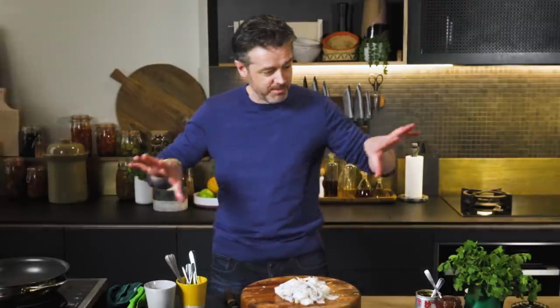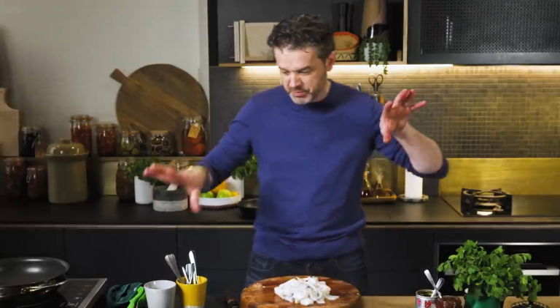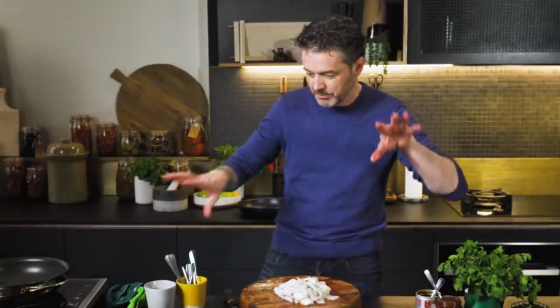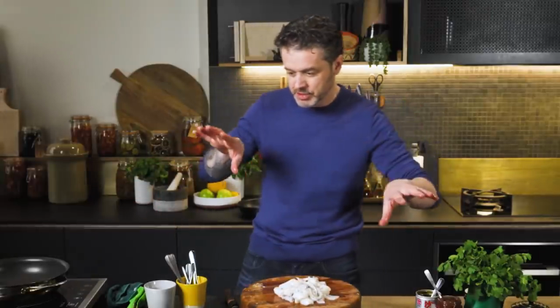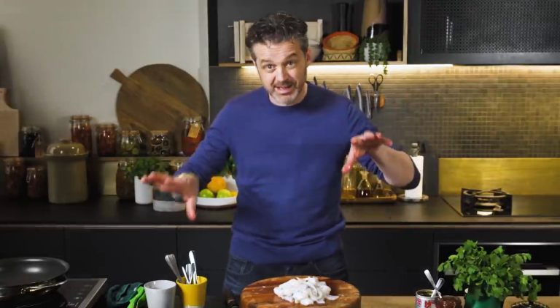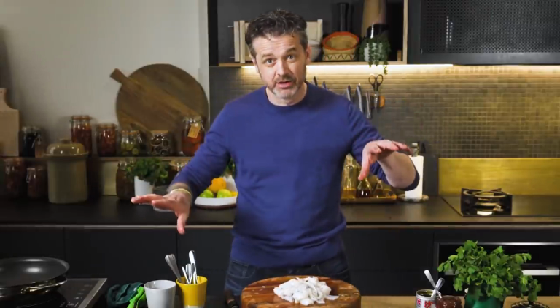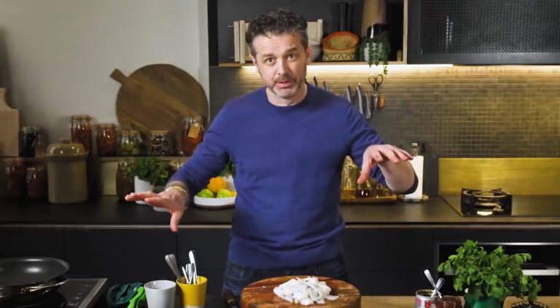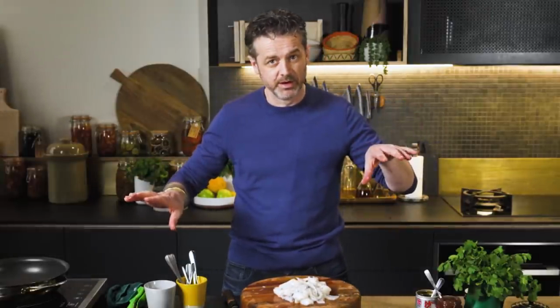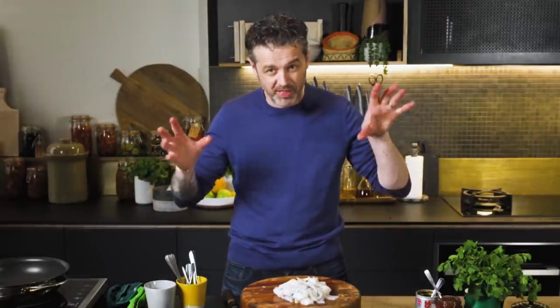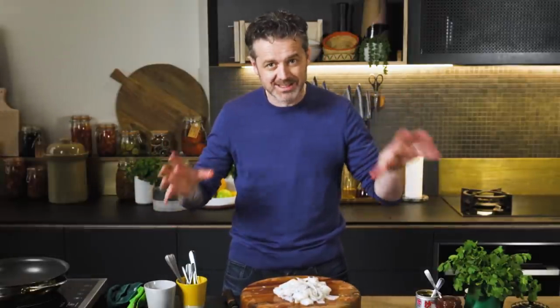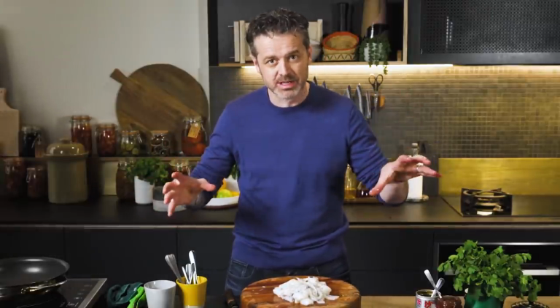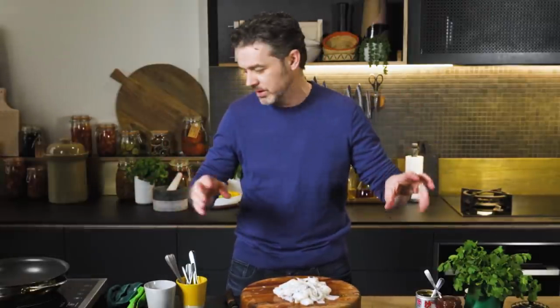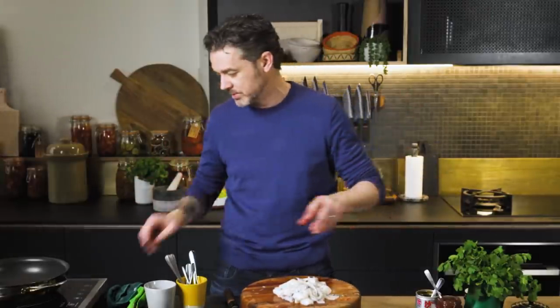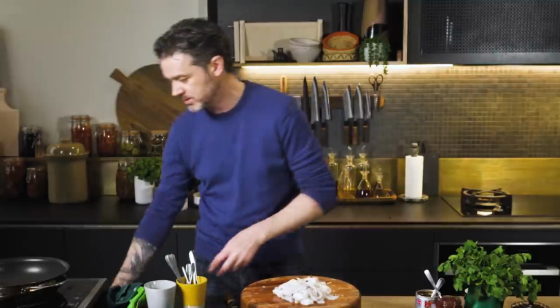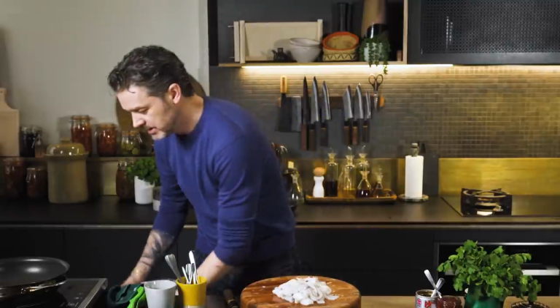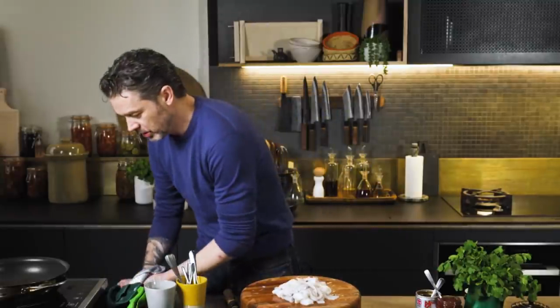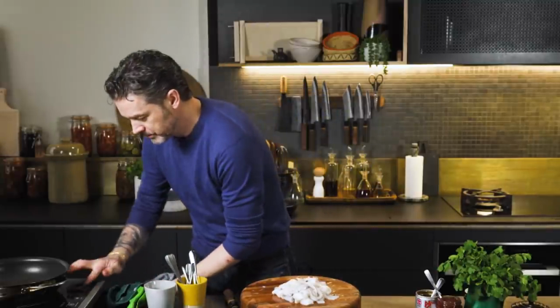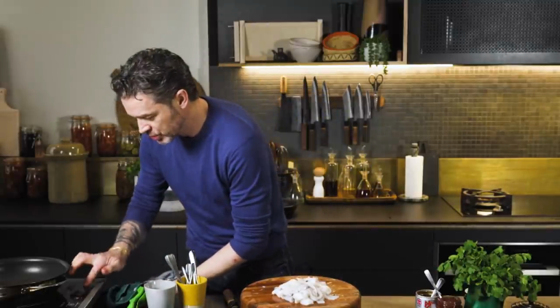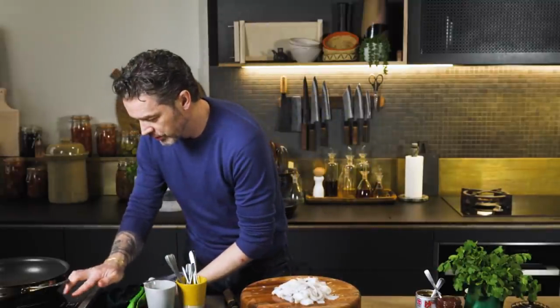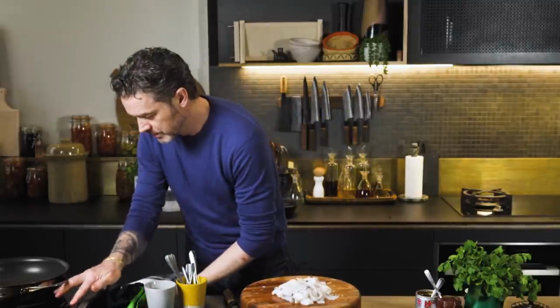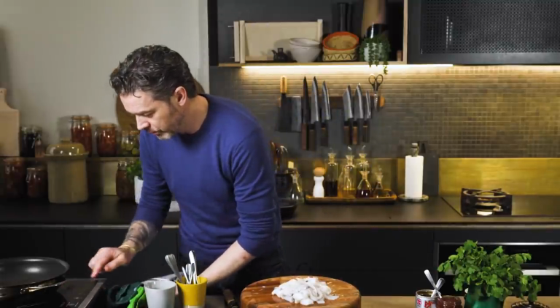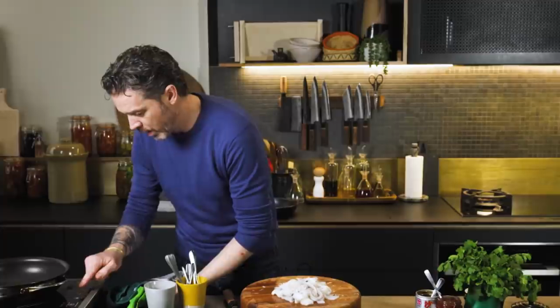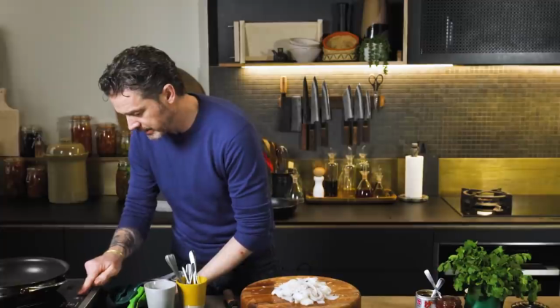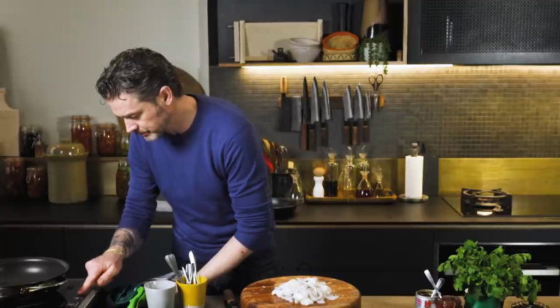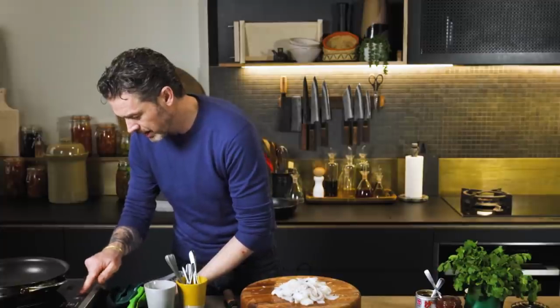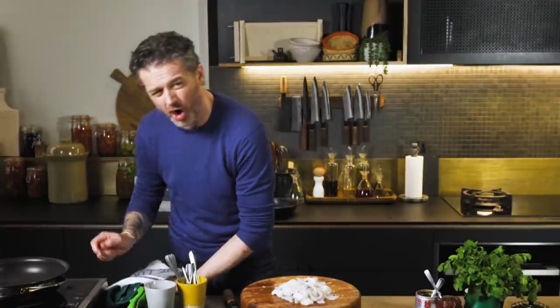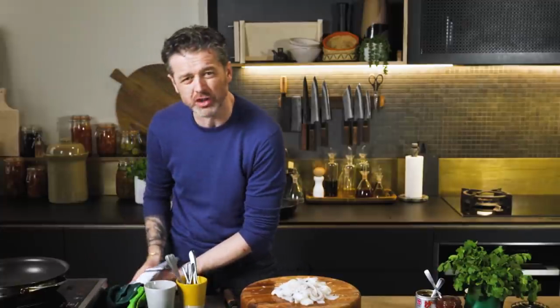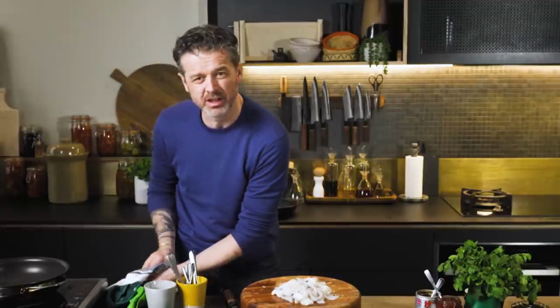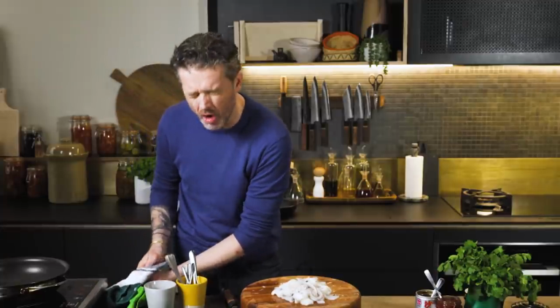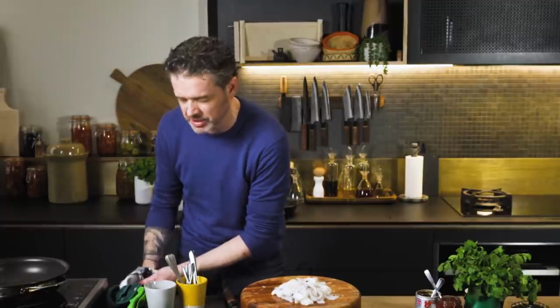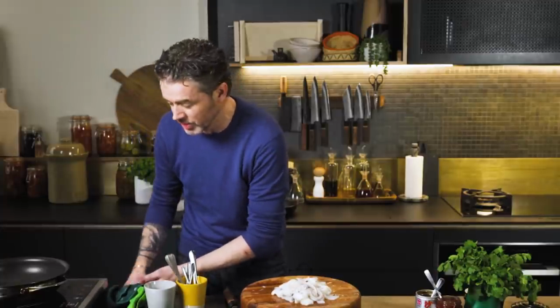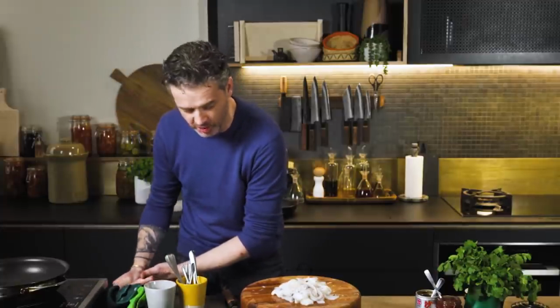I'm pretty much ready to cook, believe it or not — that is how simple this recipe is. Stove on, full whack. I want it hot, hot, hot.